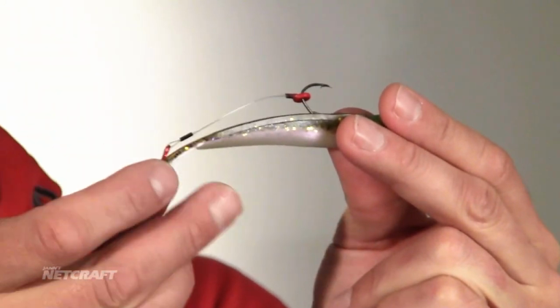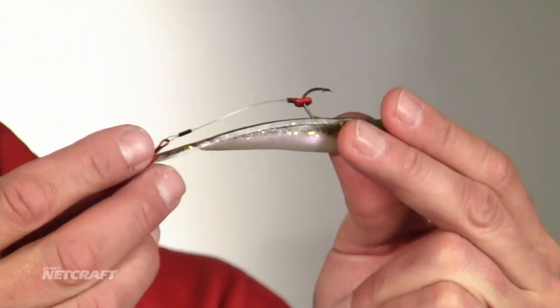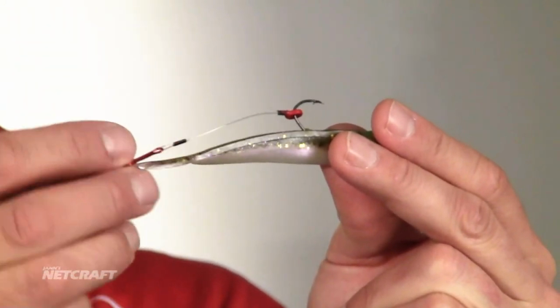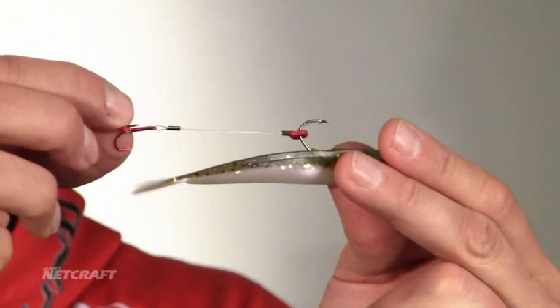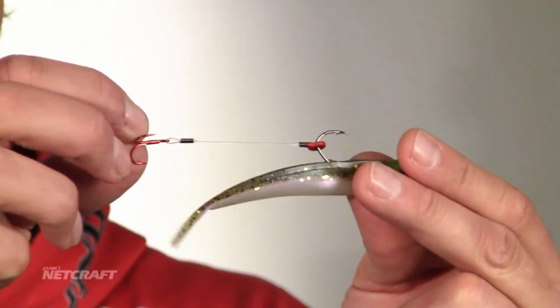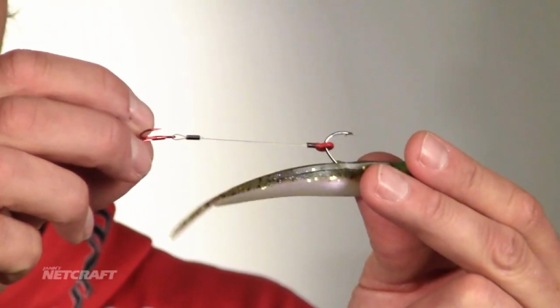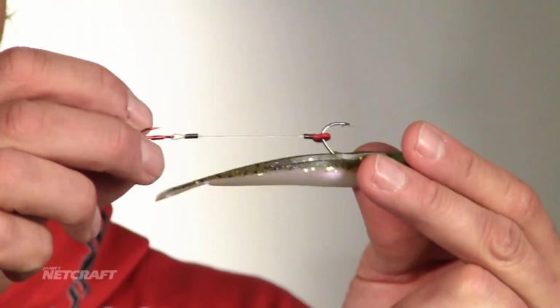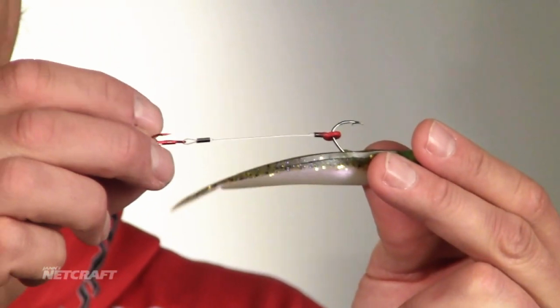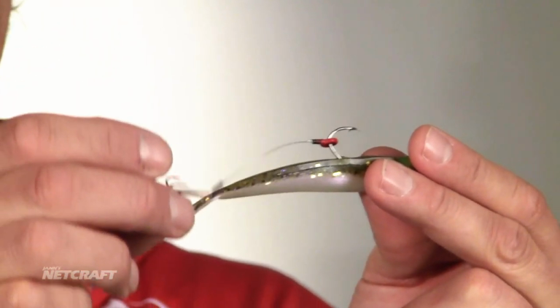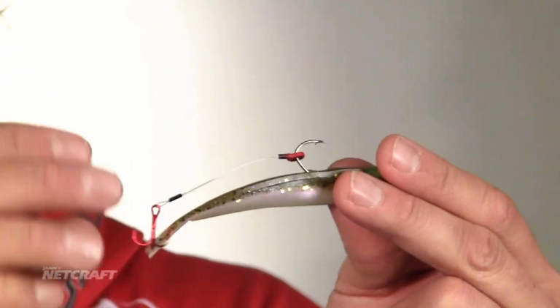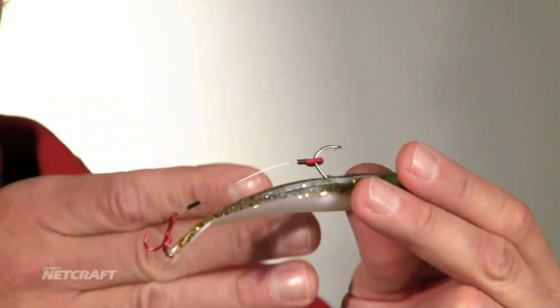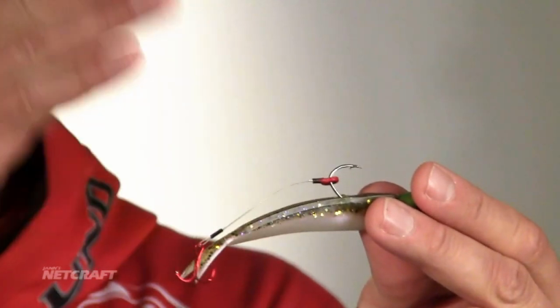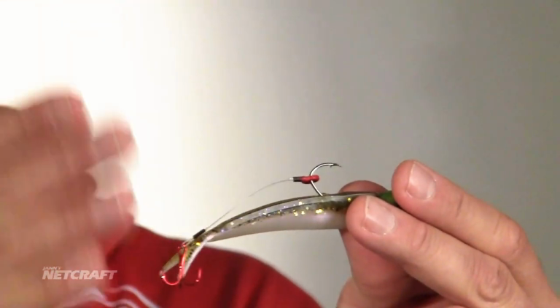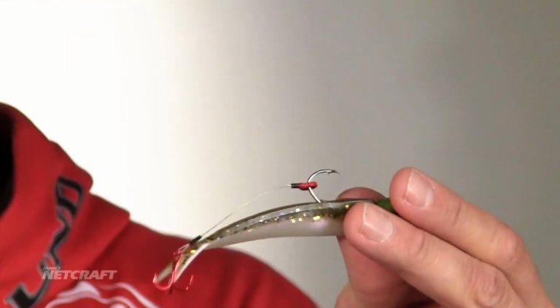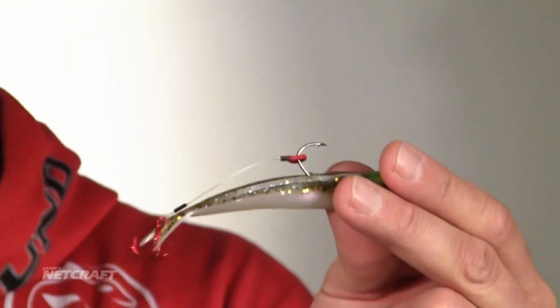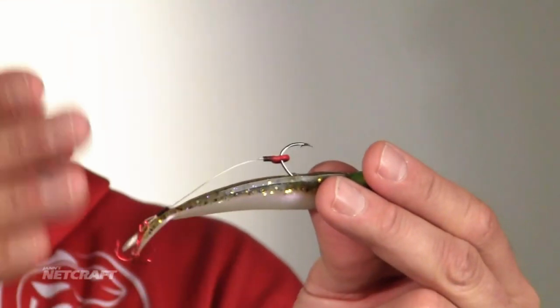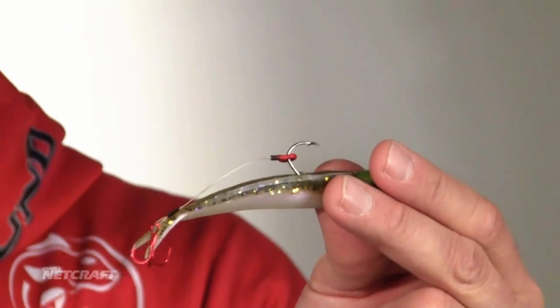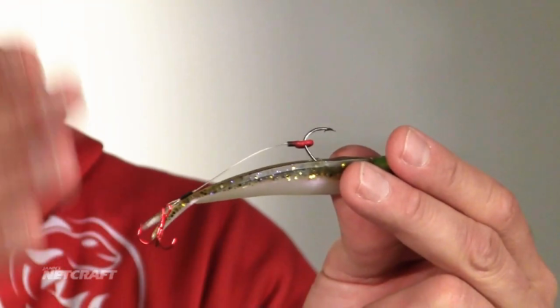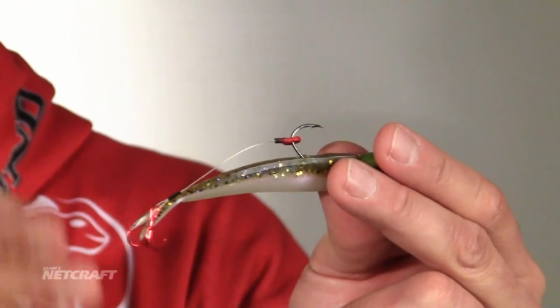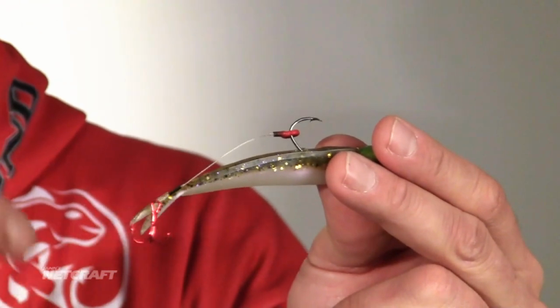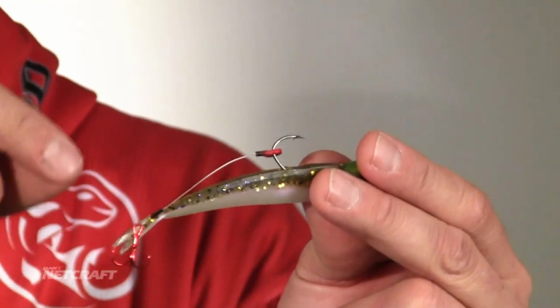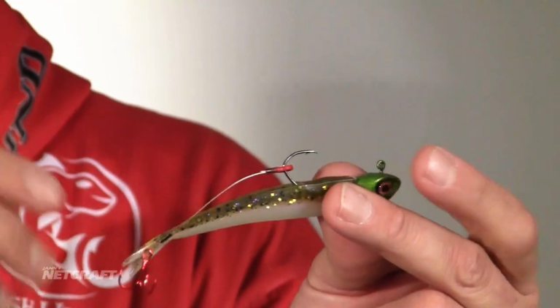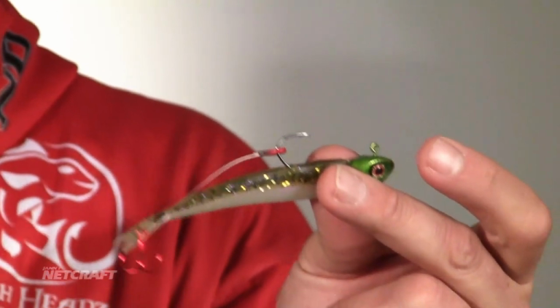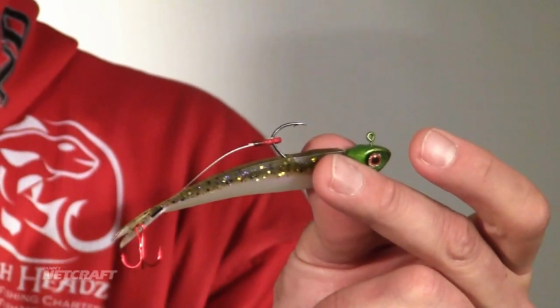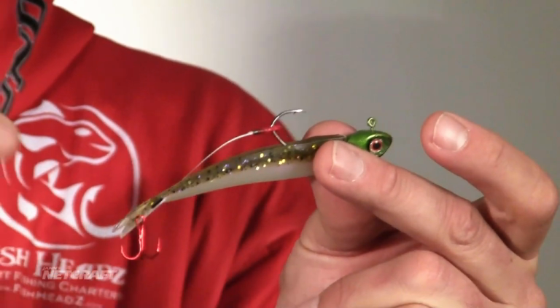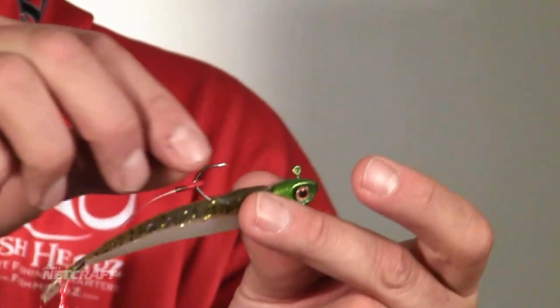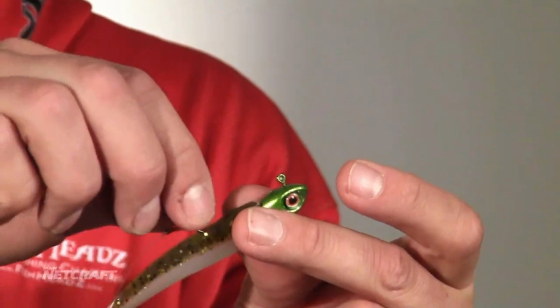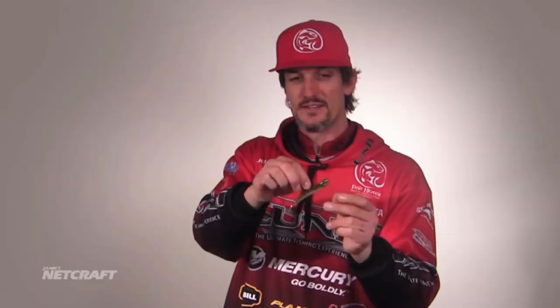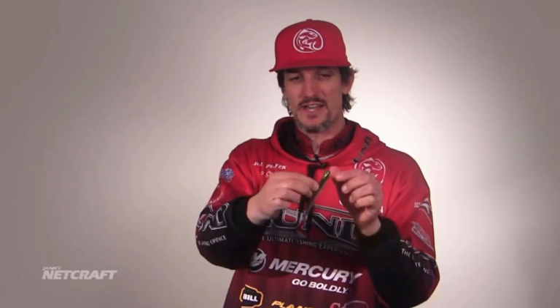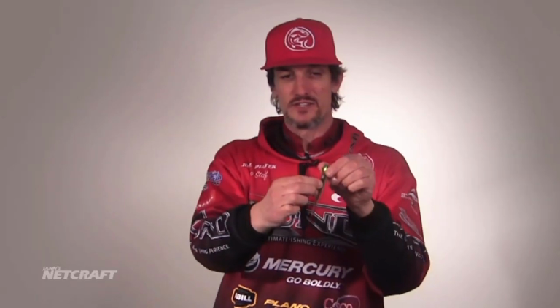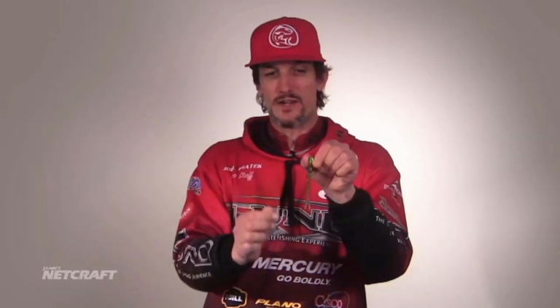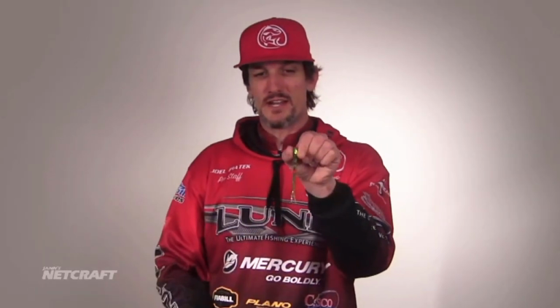I never stick my stinger hook into my plastic. I want that bait to move as properly as possible, as true as possible, just like a well-tuned crankbait. And again — straight up and down.